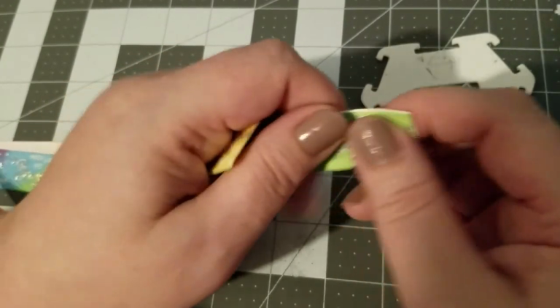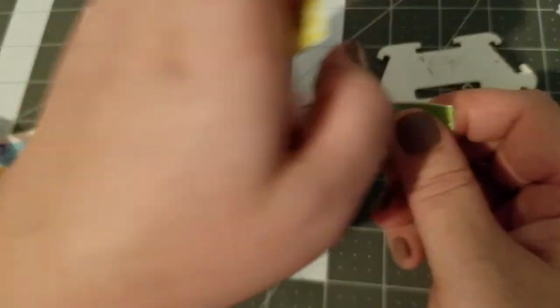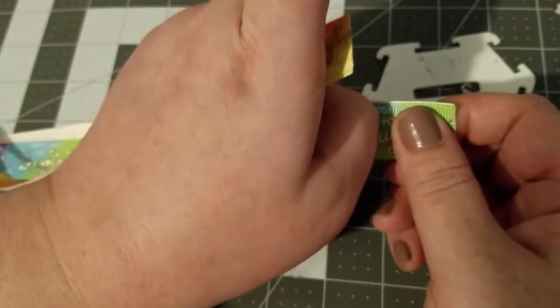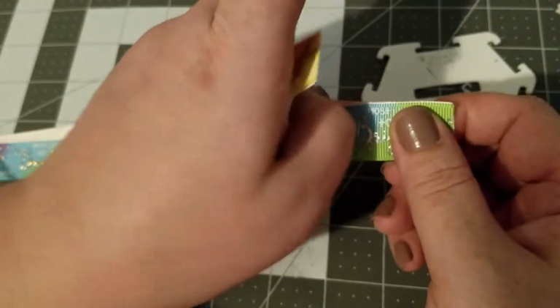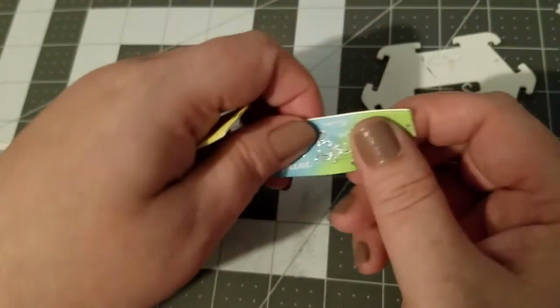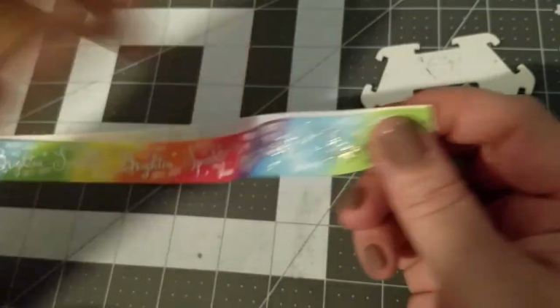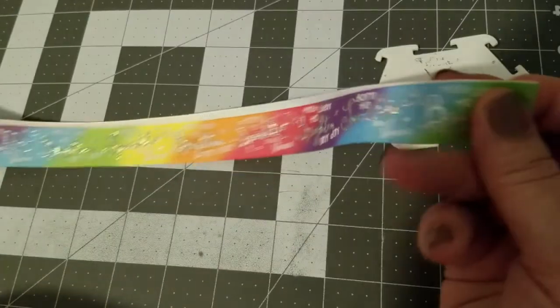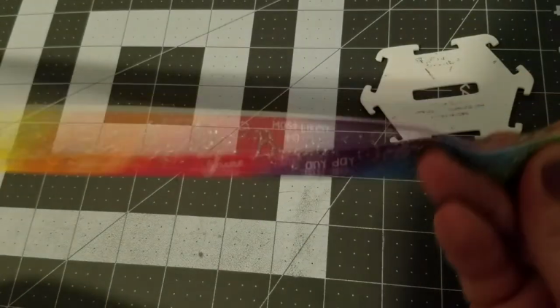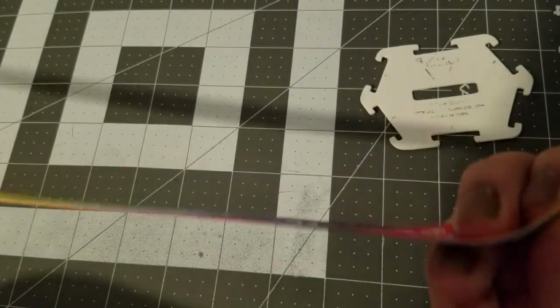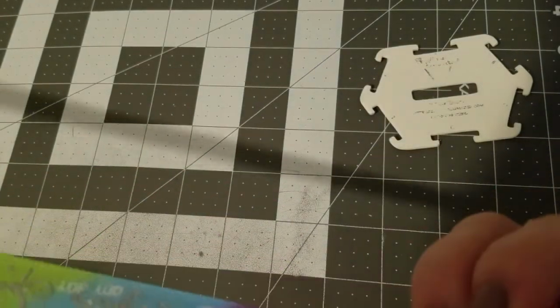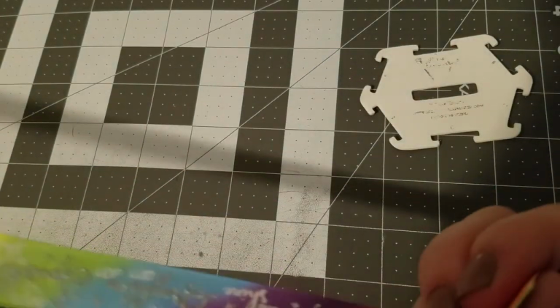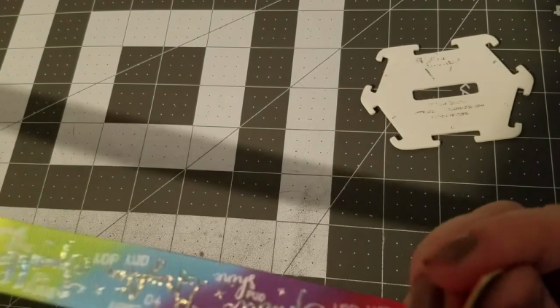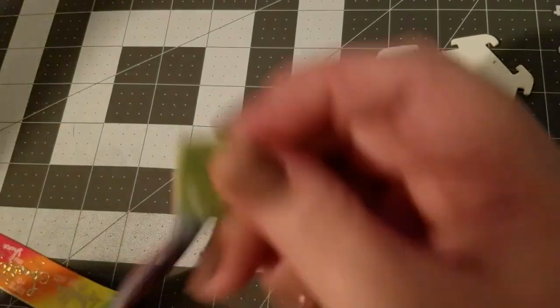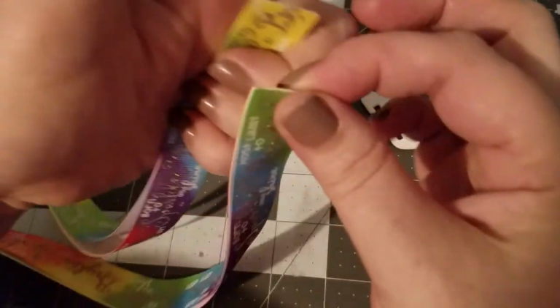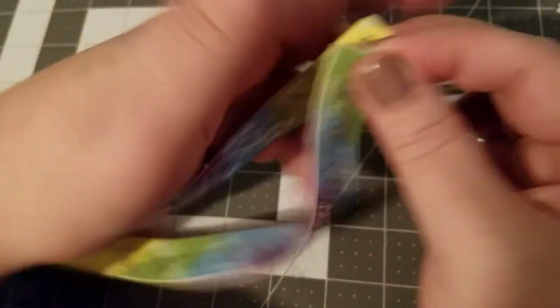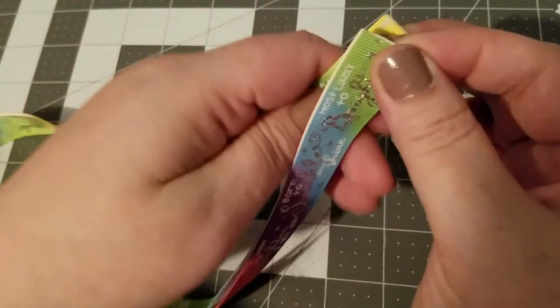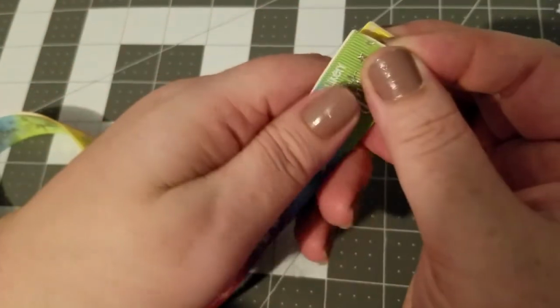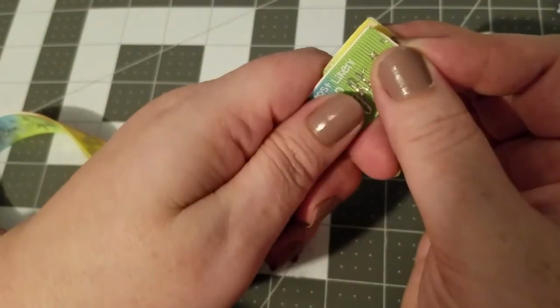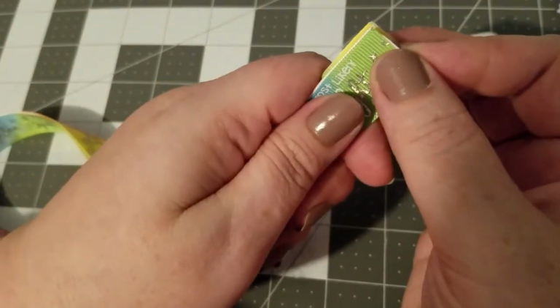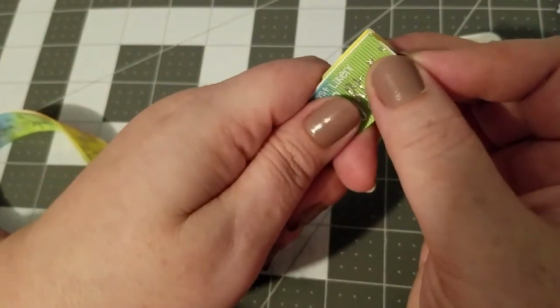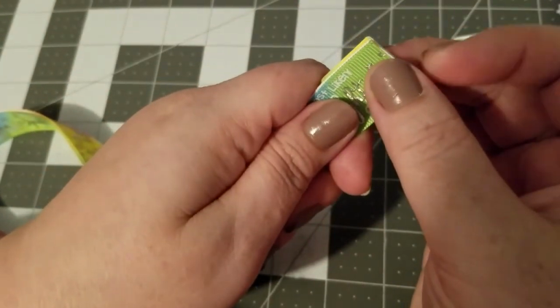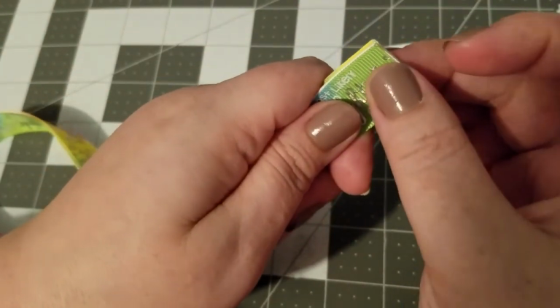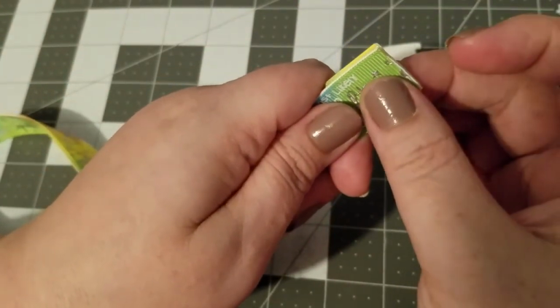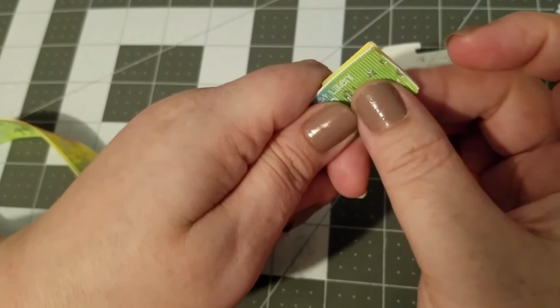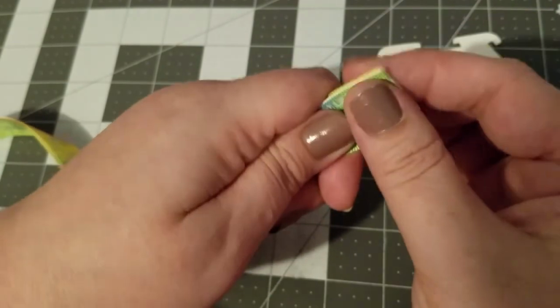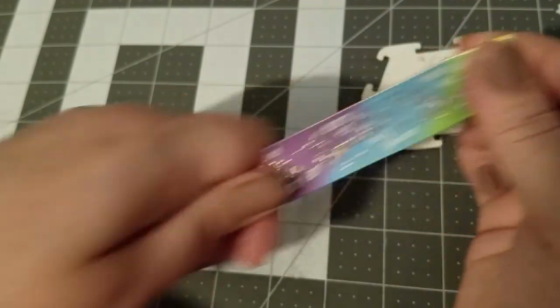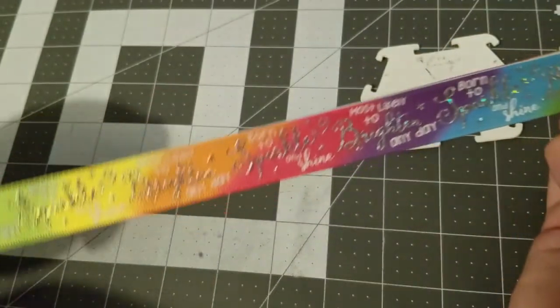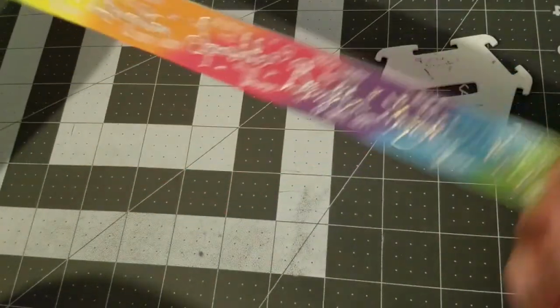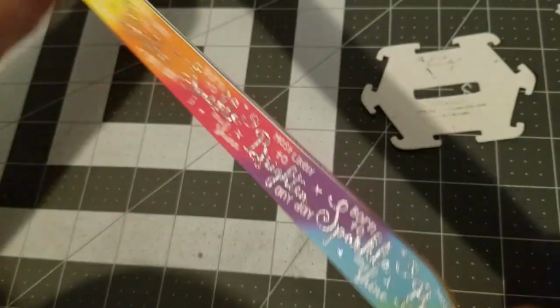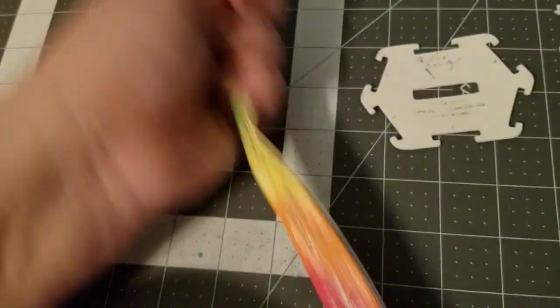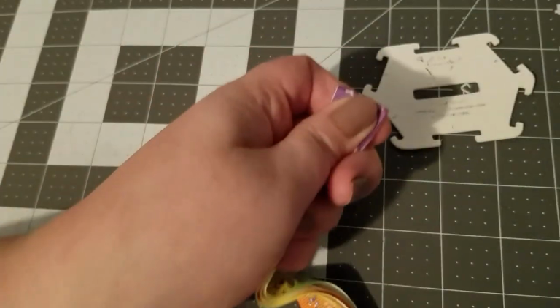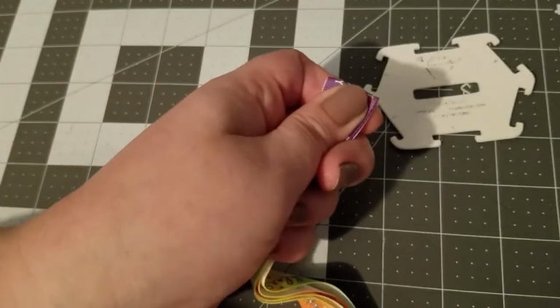To start off, make sure your ends are heat sealed — I pre-heat sealed mine so we're good to go. What I do is fold my ribbon in half to find the center.